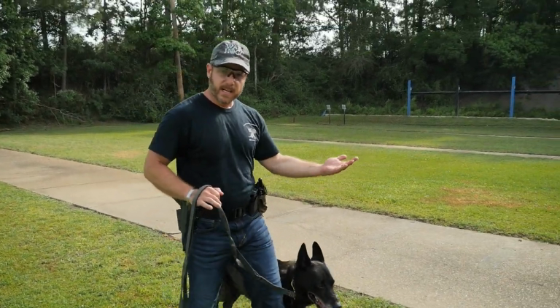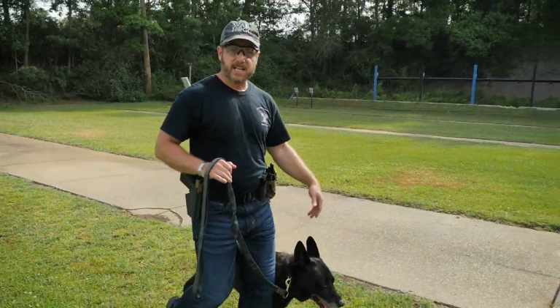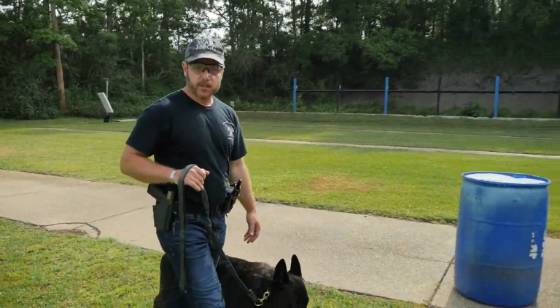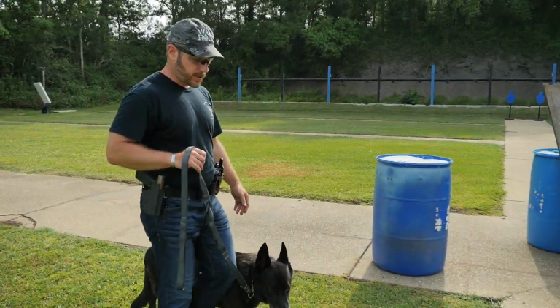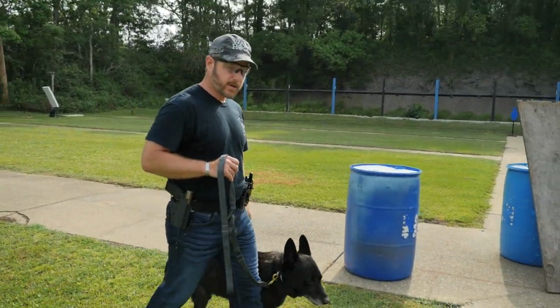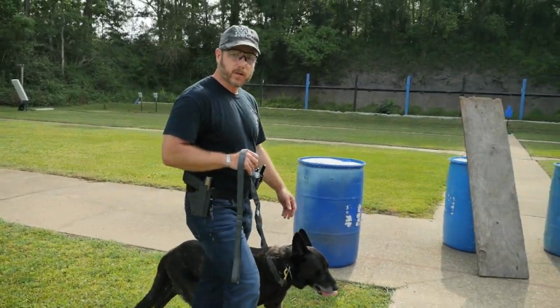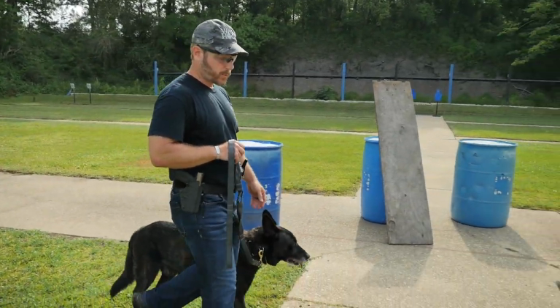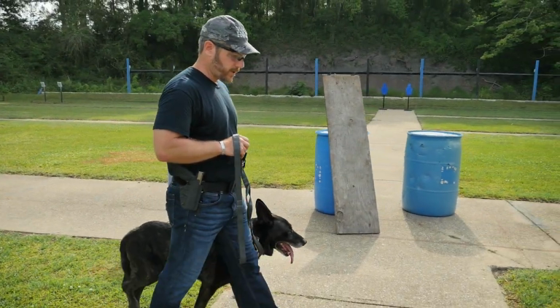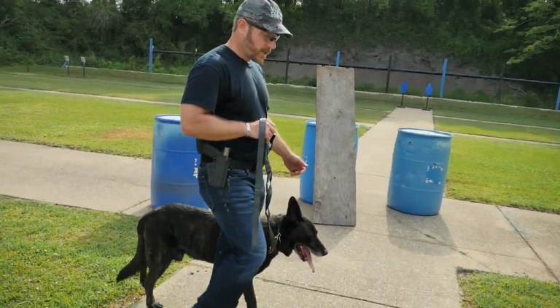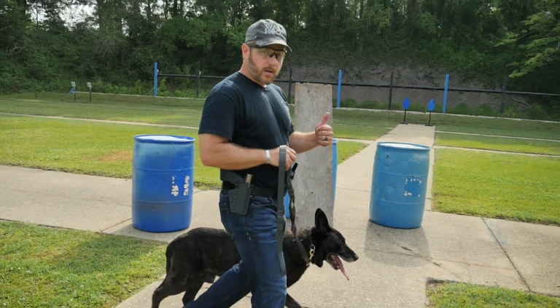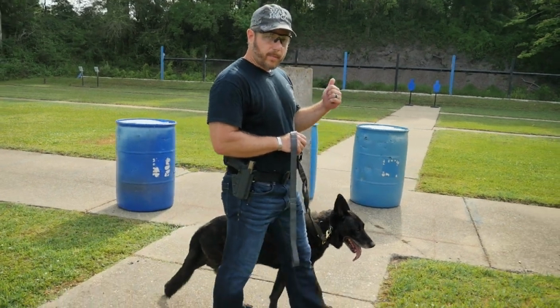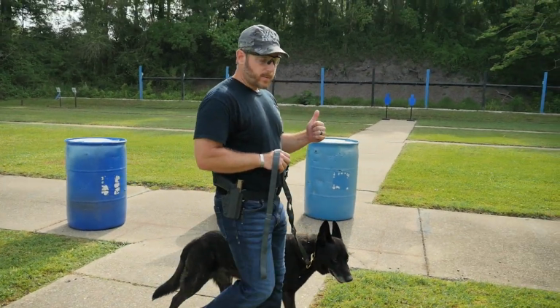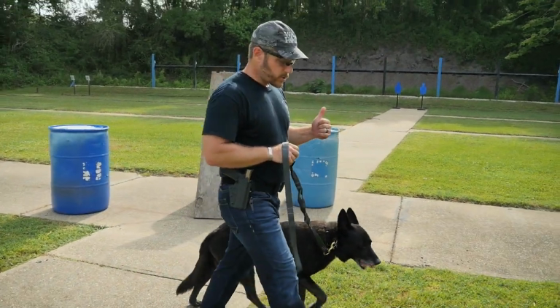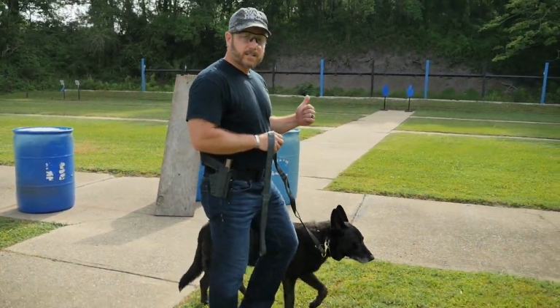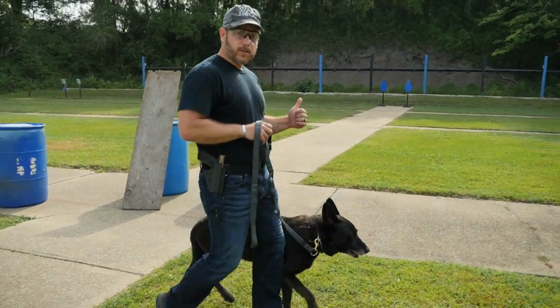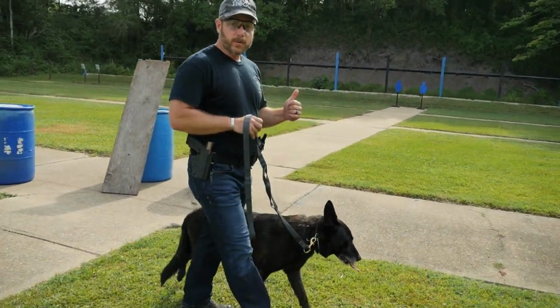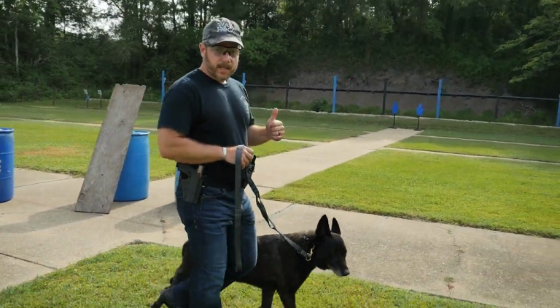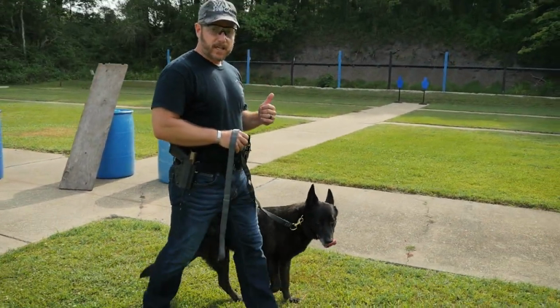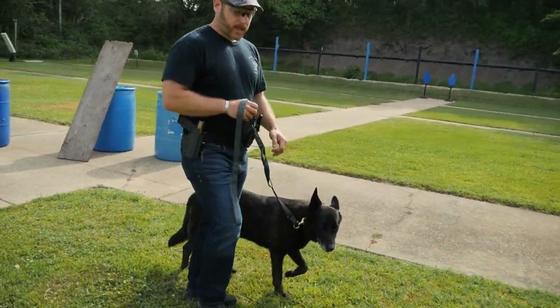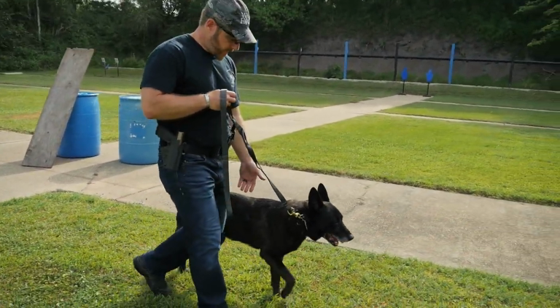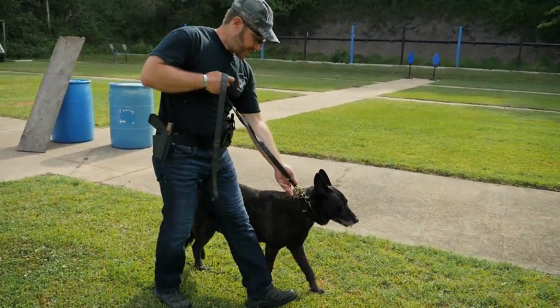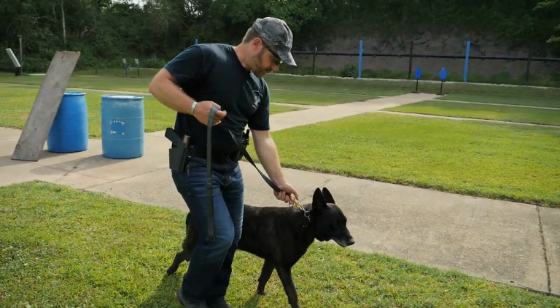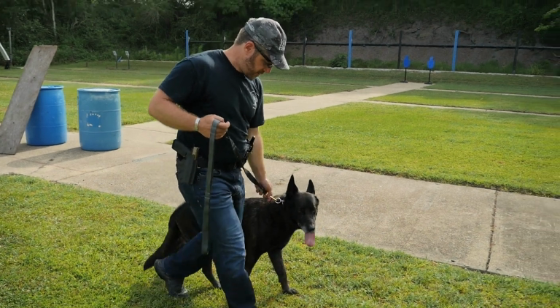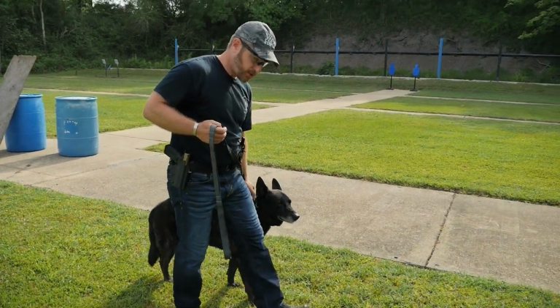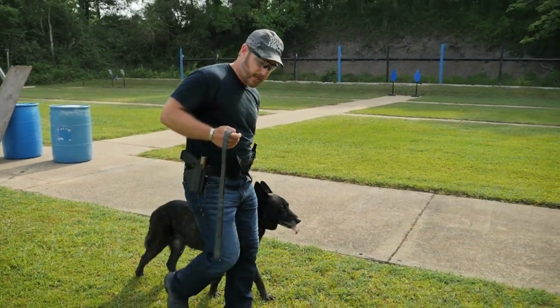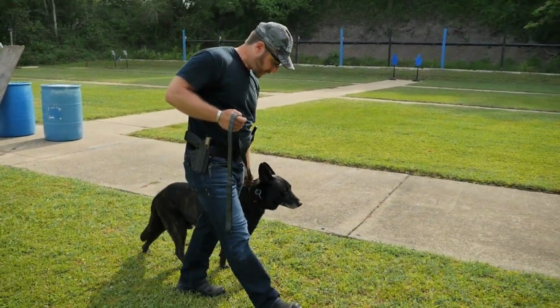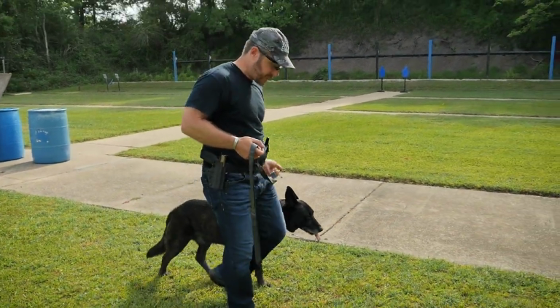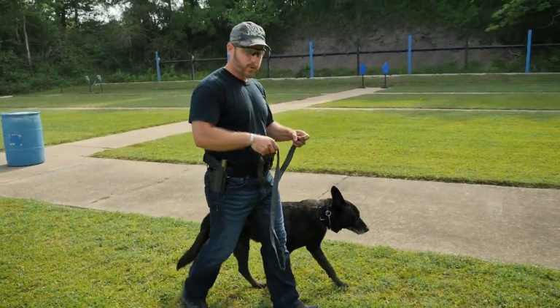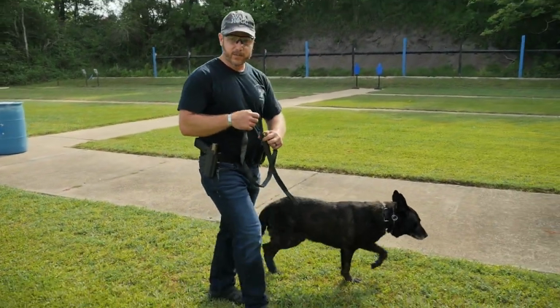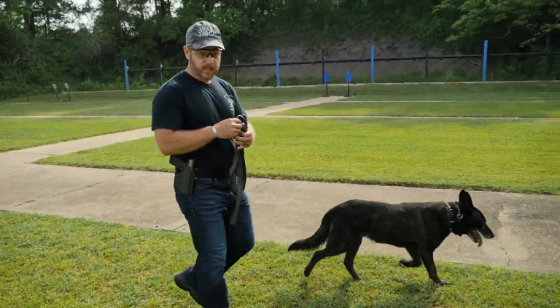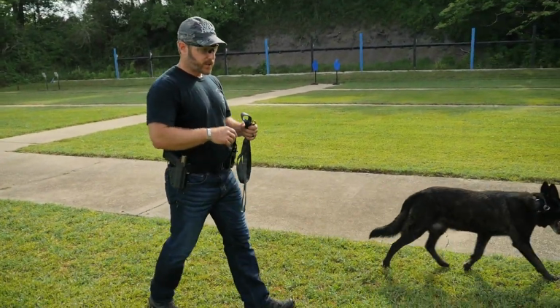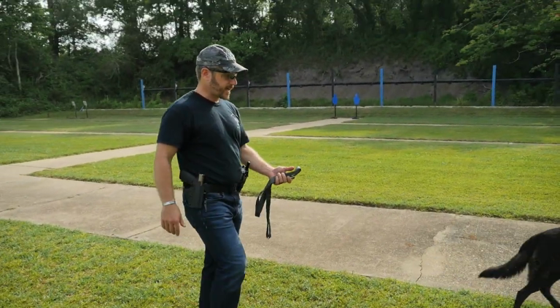So again, it's a technique you can use when you're out there working with your dog. Remember, ultimately what we're trying to do is get it where we can go hands-free or leash-free with our canine.